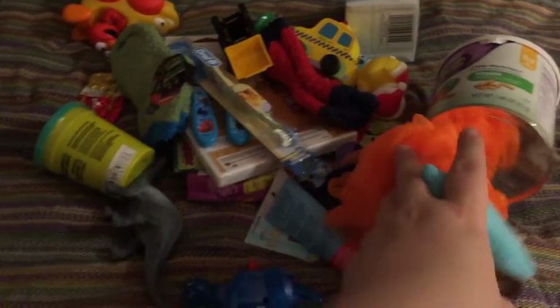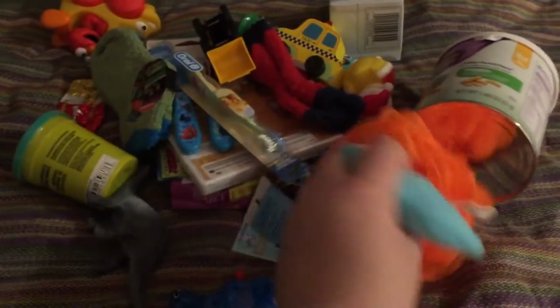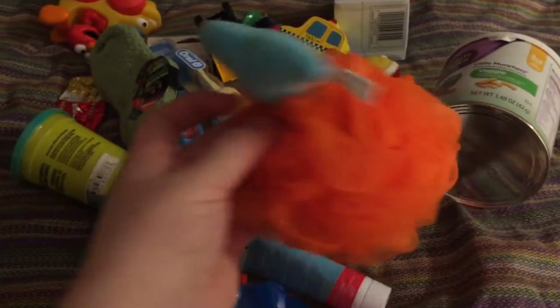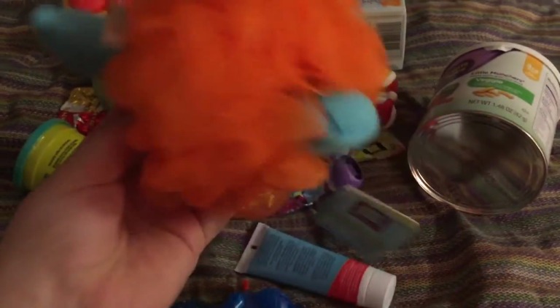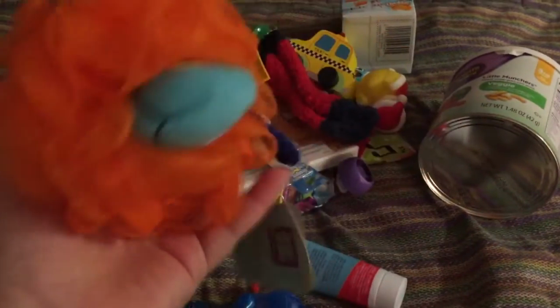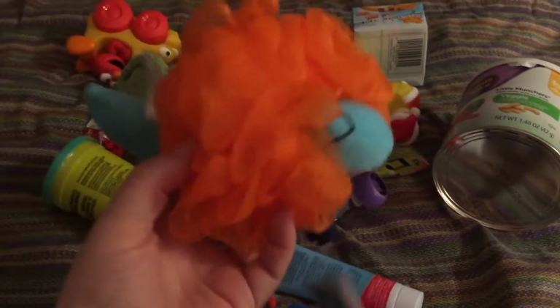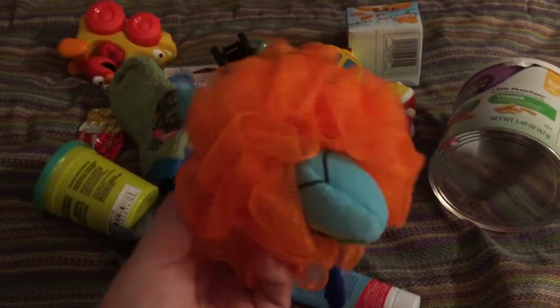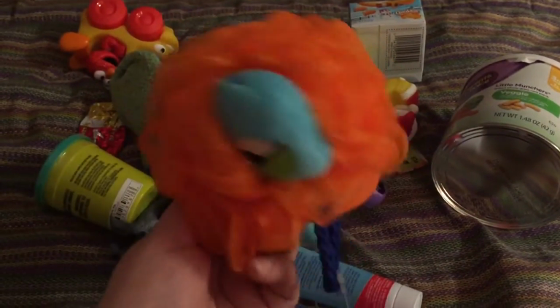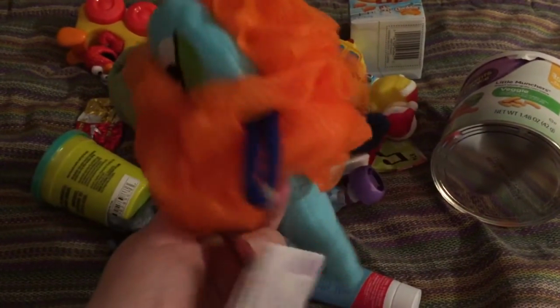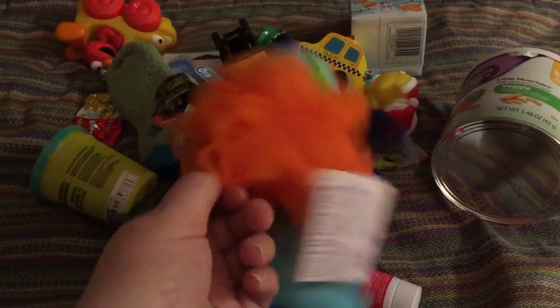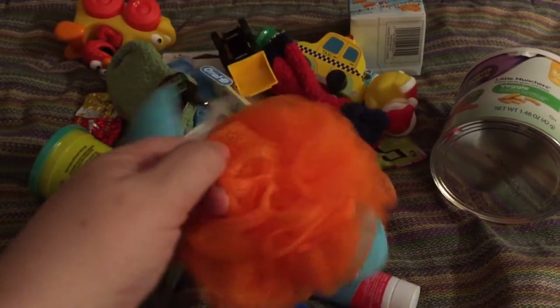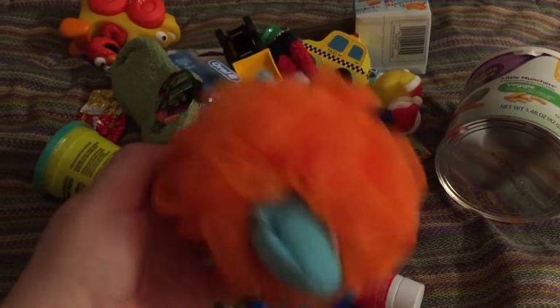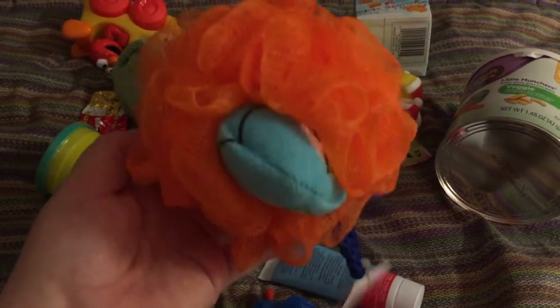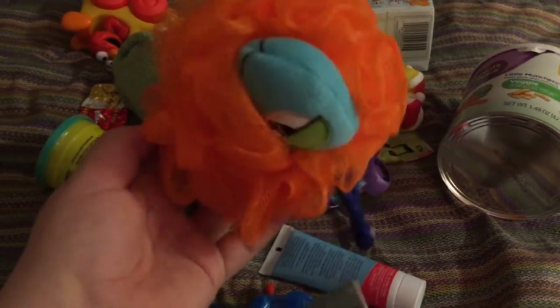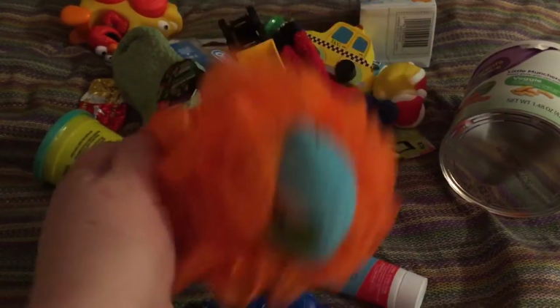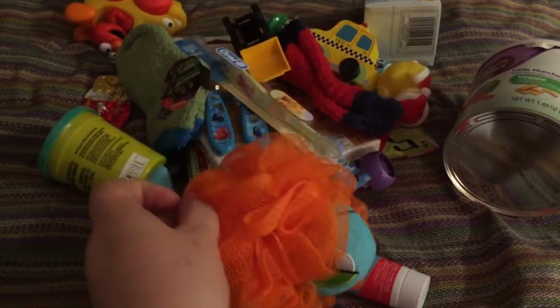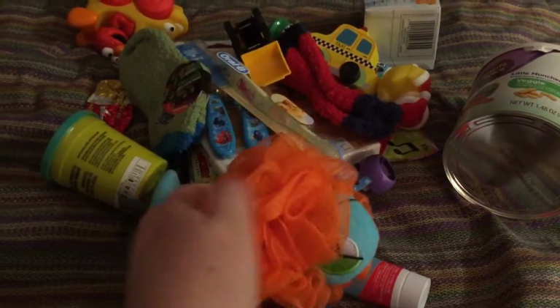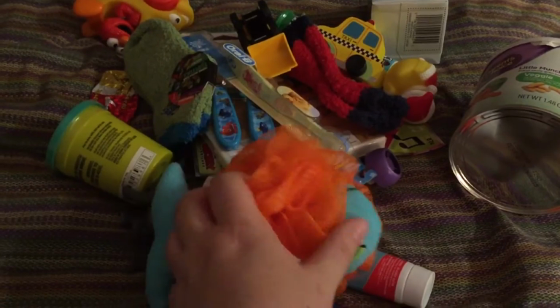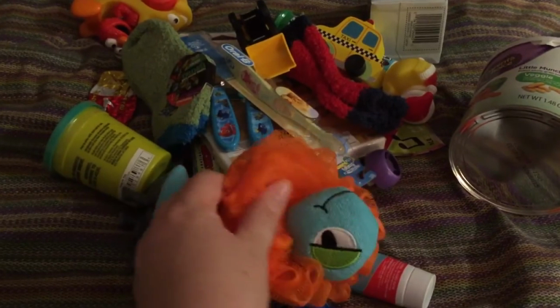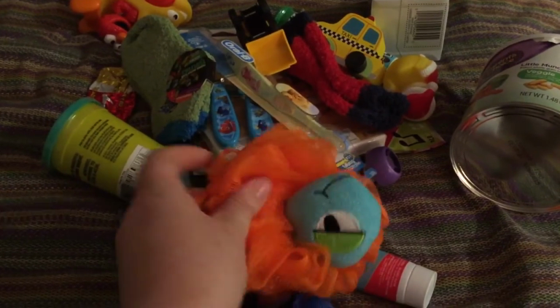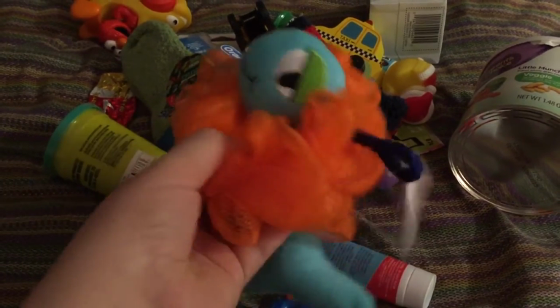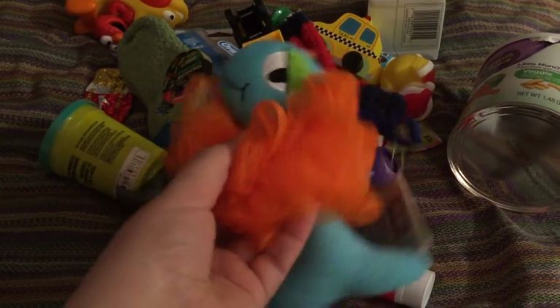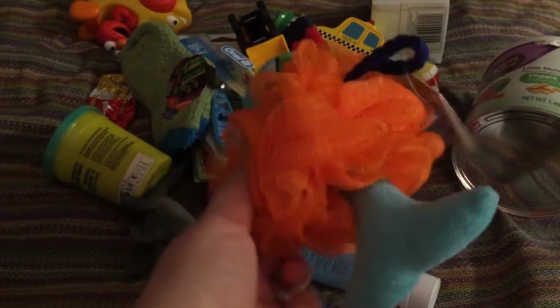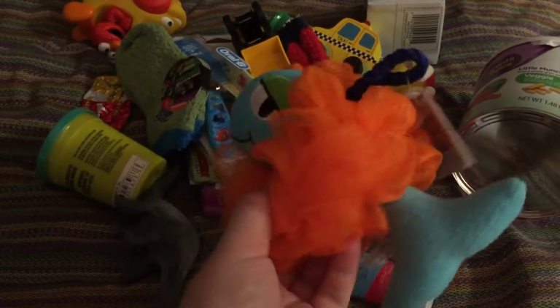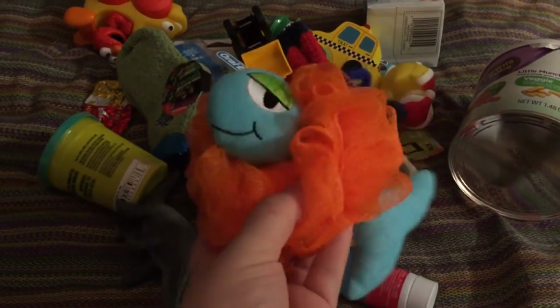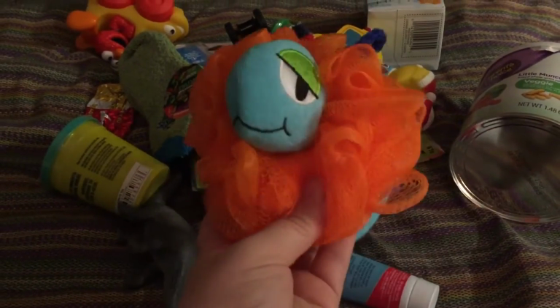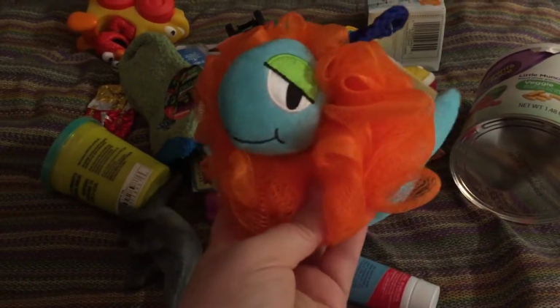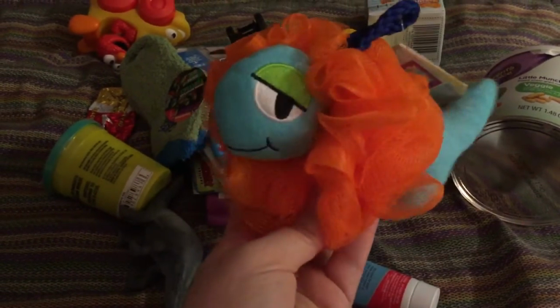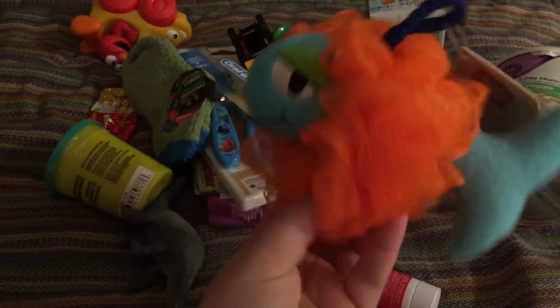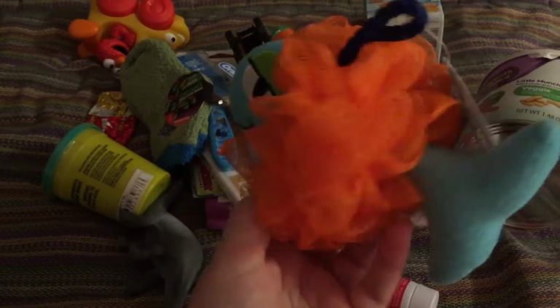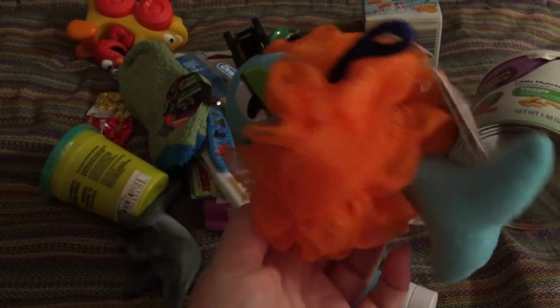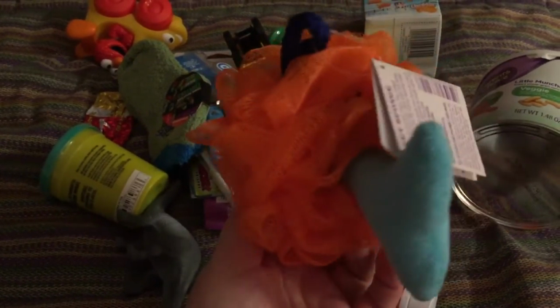Also along the bath time theme, I found this at Harman, which is like a beauty drugstore. This is just a little fishy bath sponge.